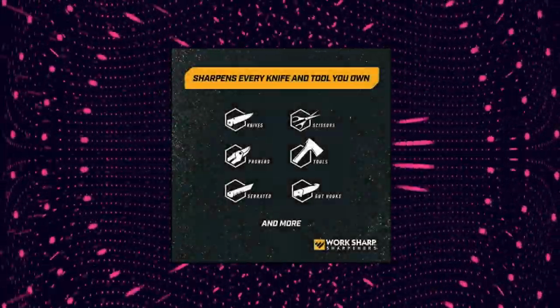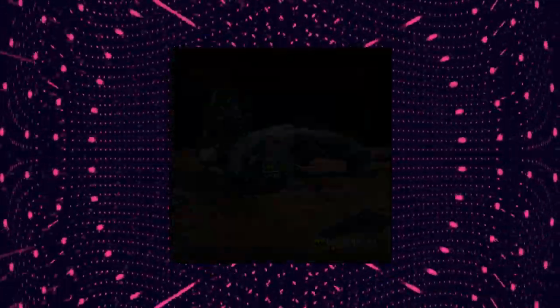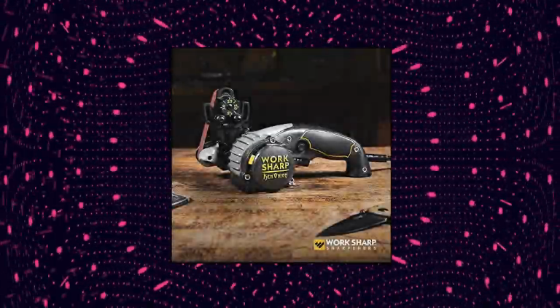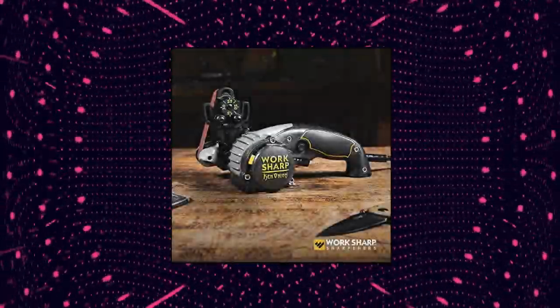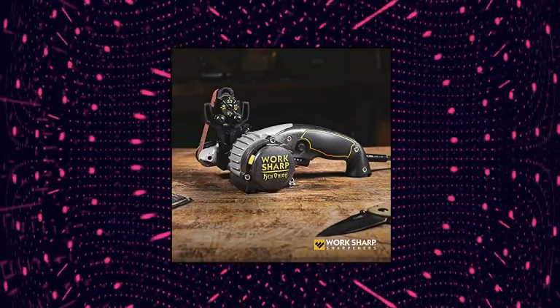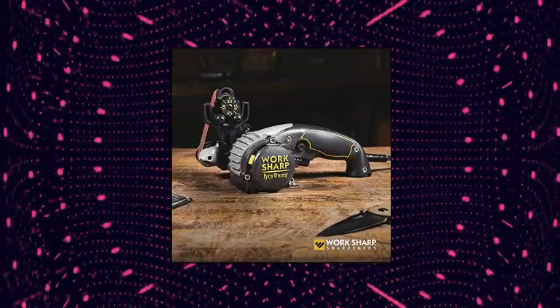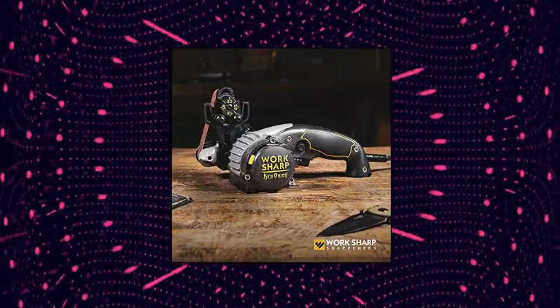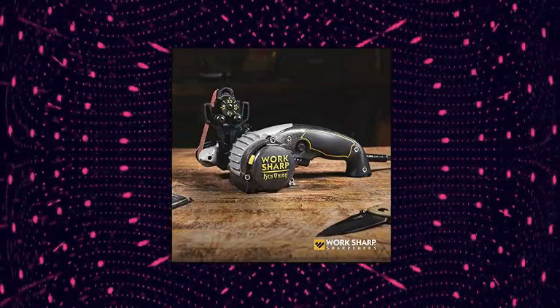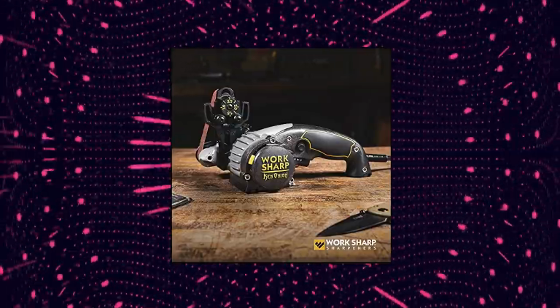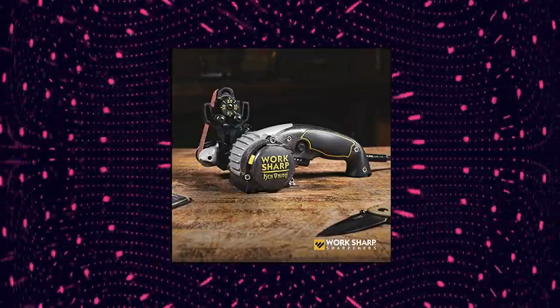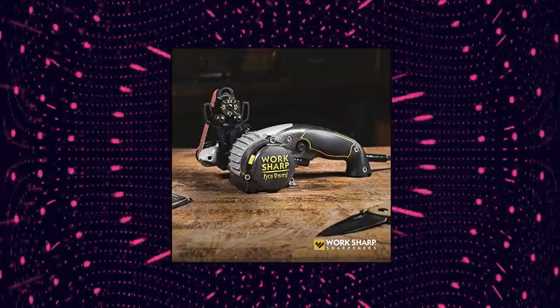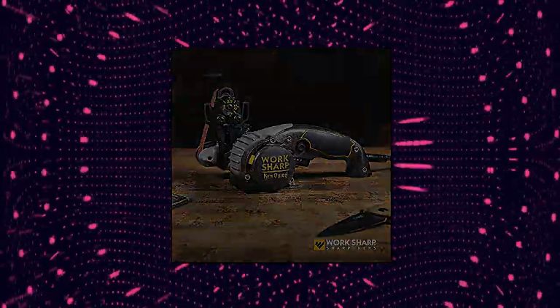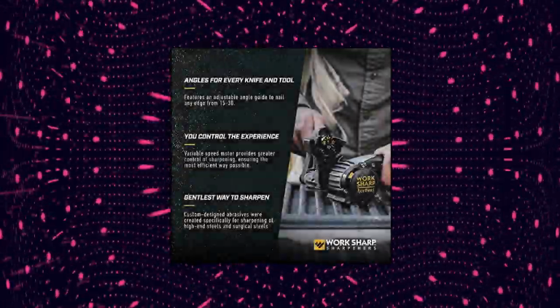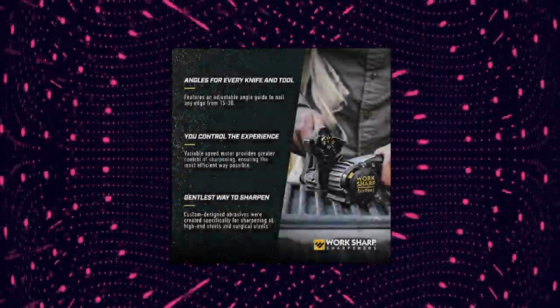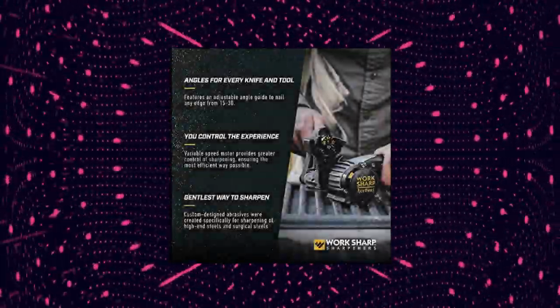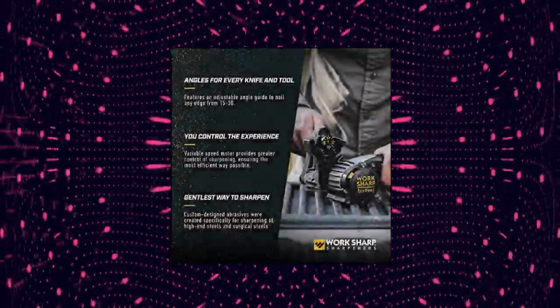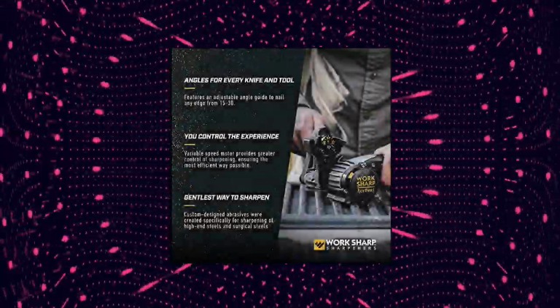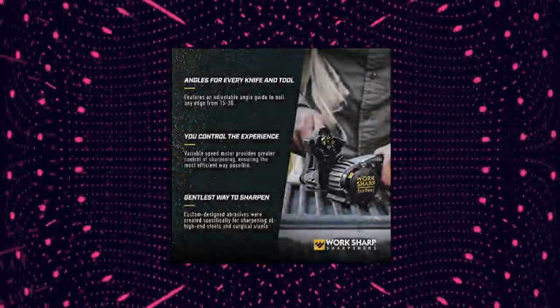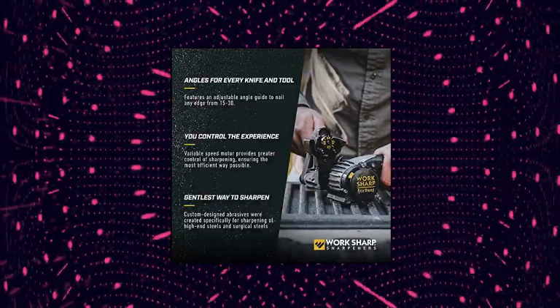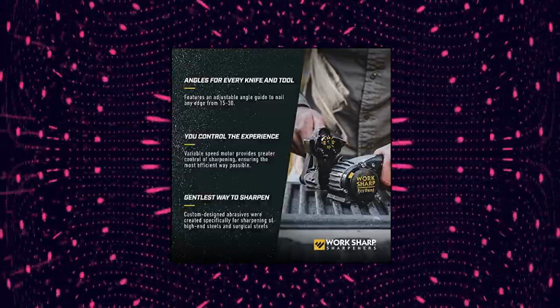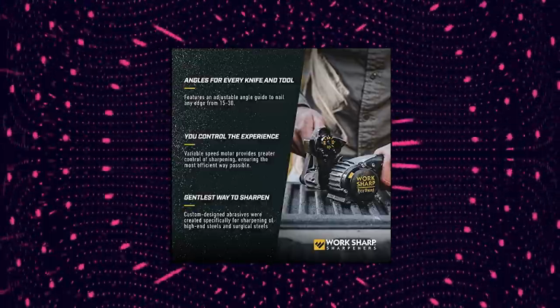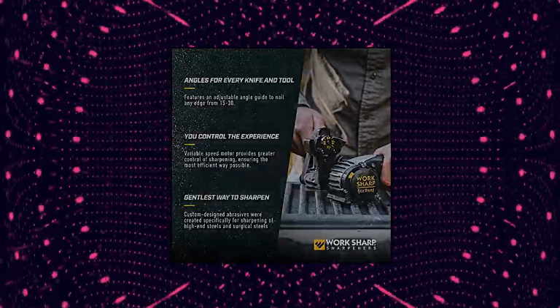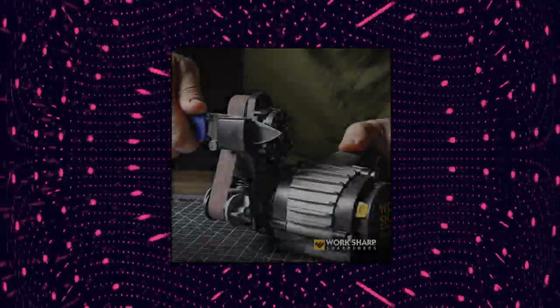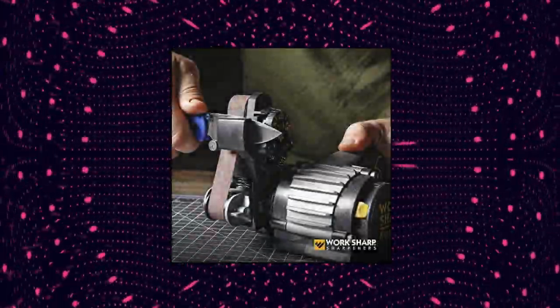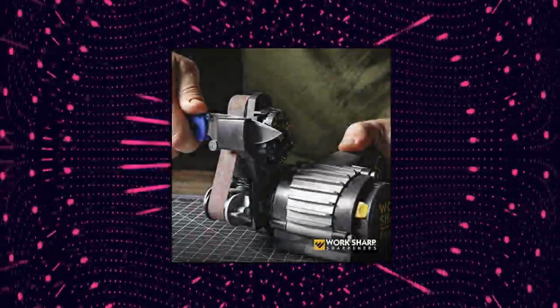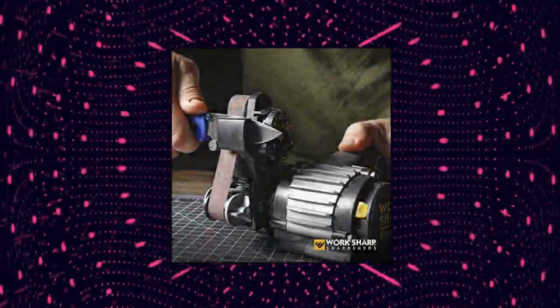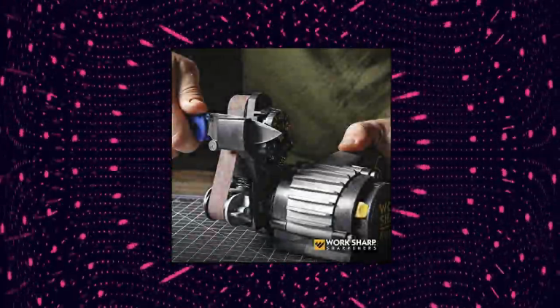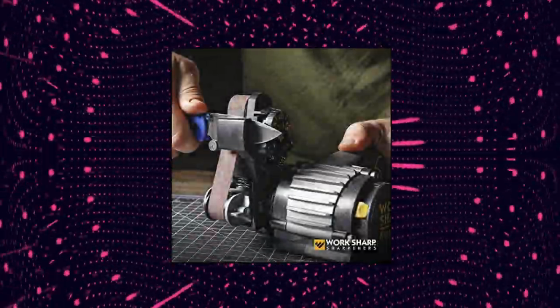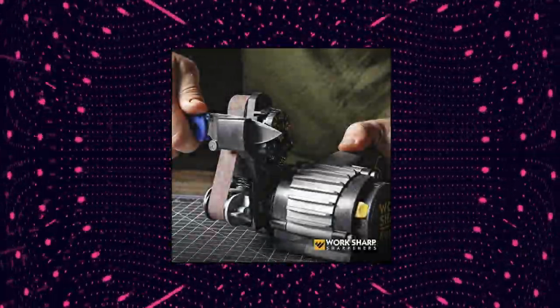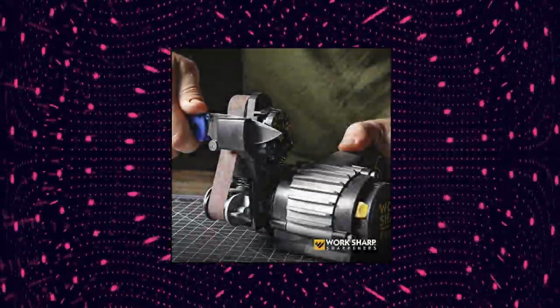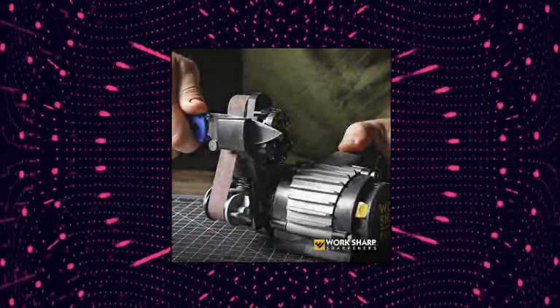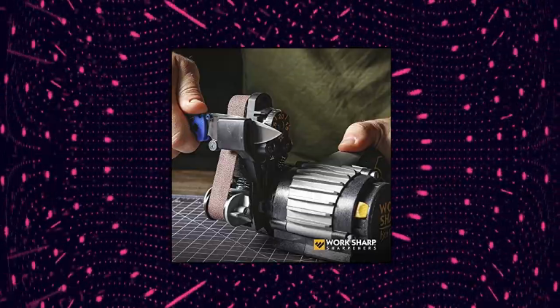More power with improved cooling and the option of slow speed honing or high speed grinding. Premium flexible abrasive belts deliver a strong, long-lasting razor-sharp convex edge. Fast, precise, and repeatable sharpening results with no setup or calibration time. The 6000-grit belt is also included.